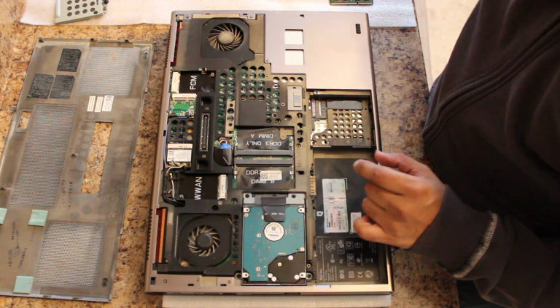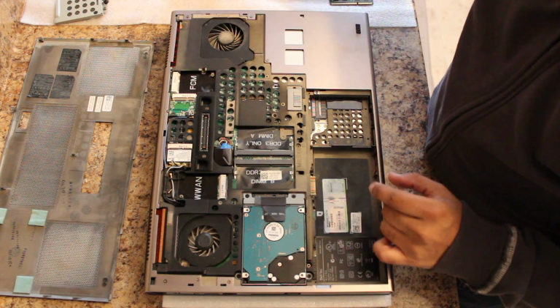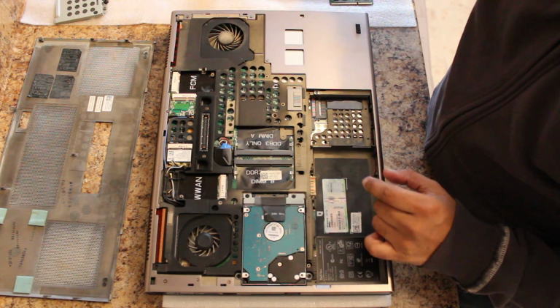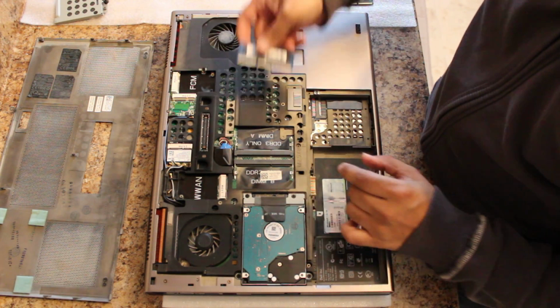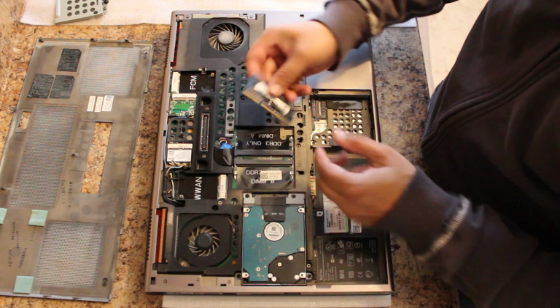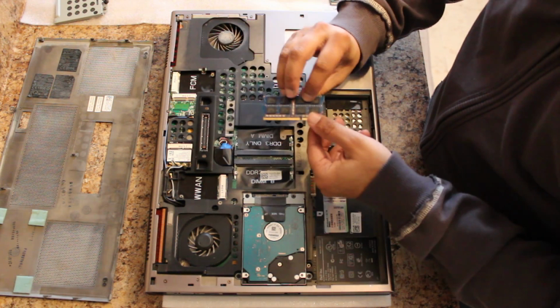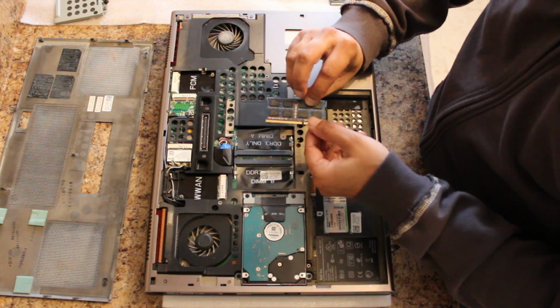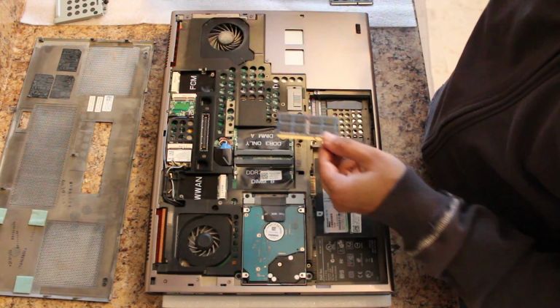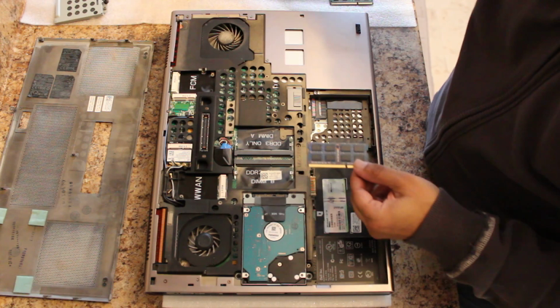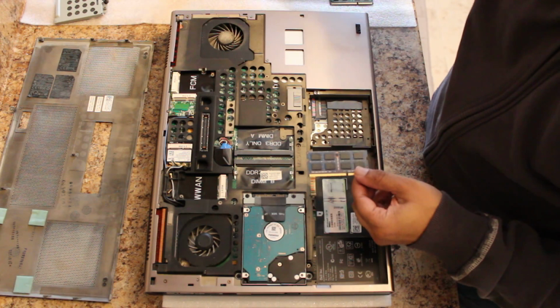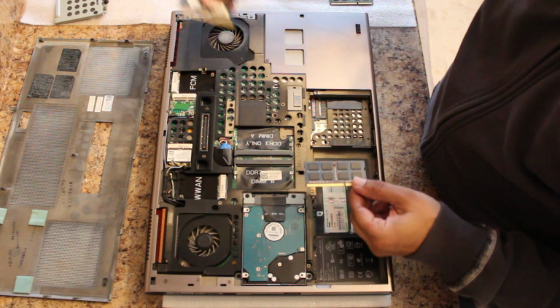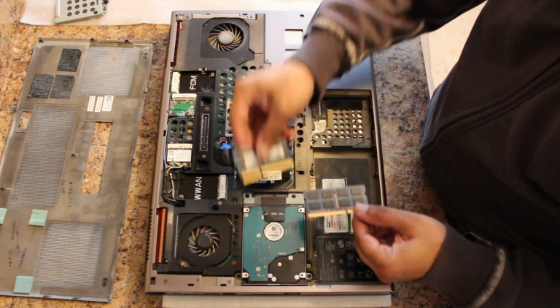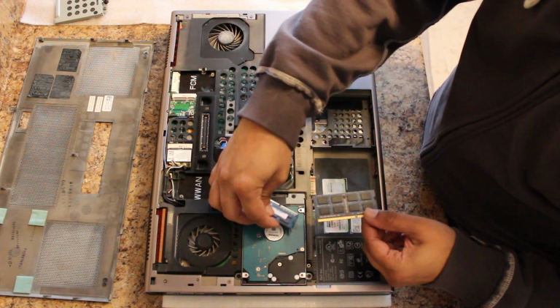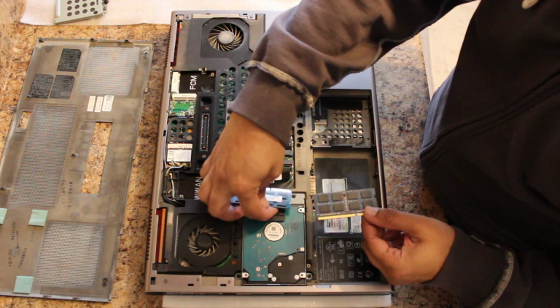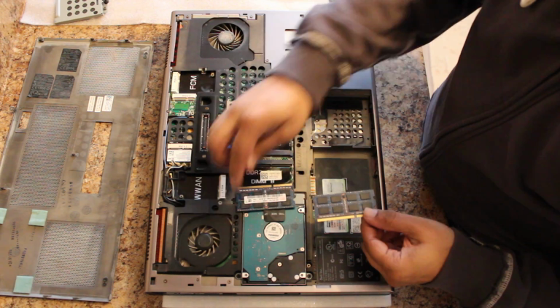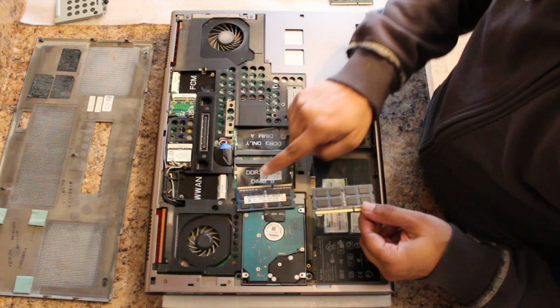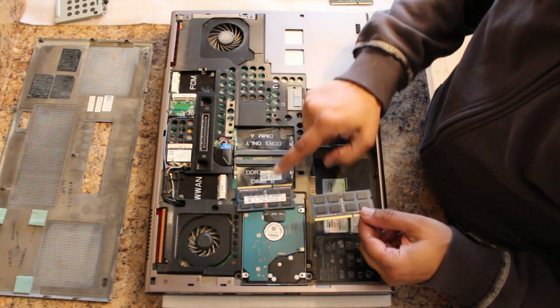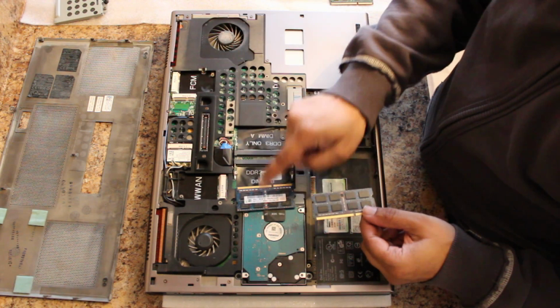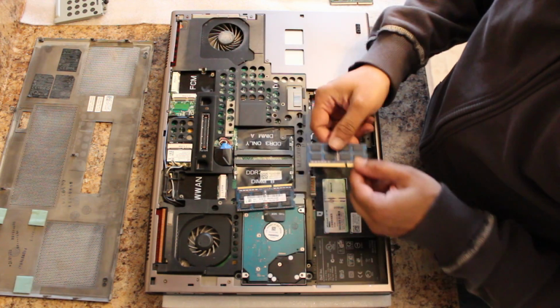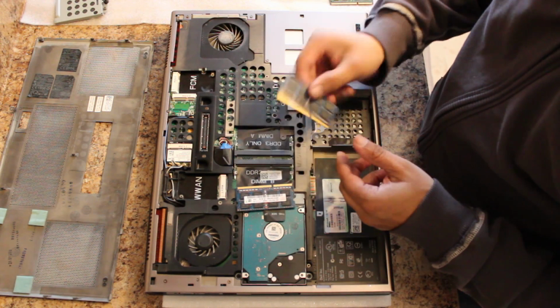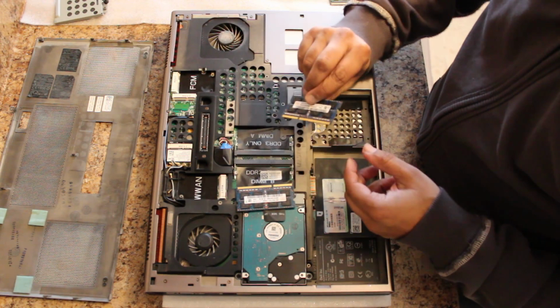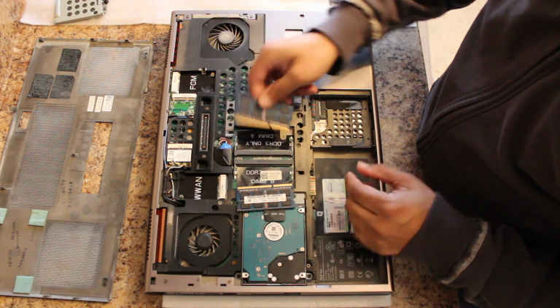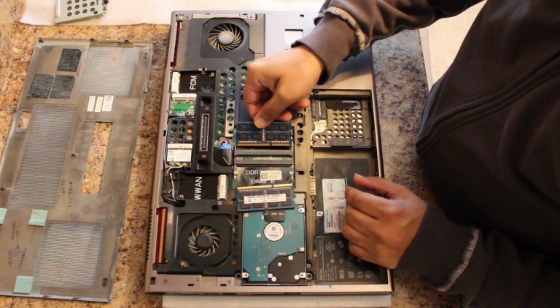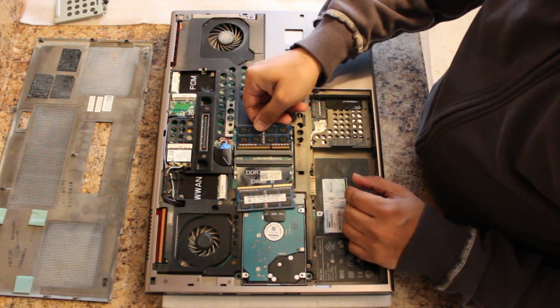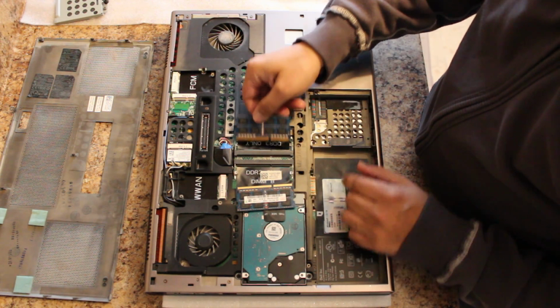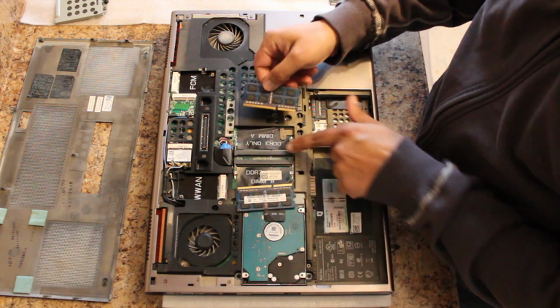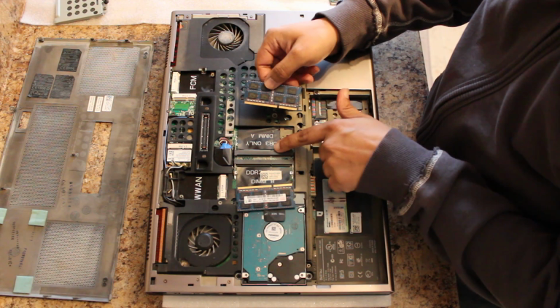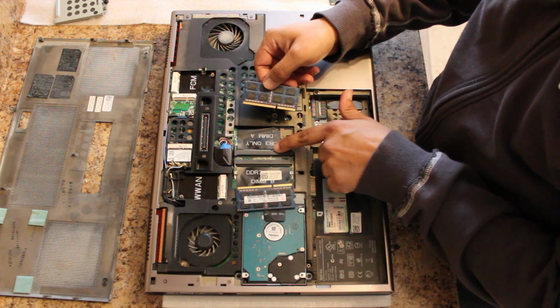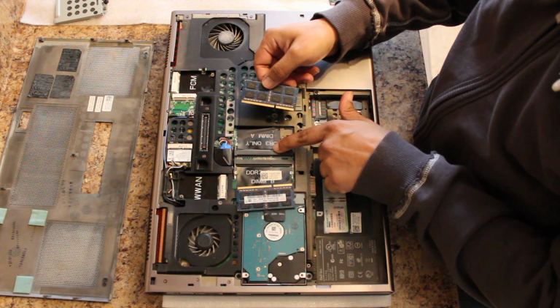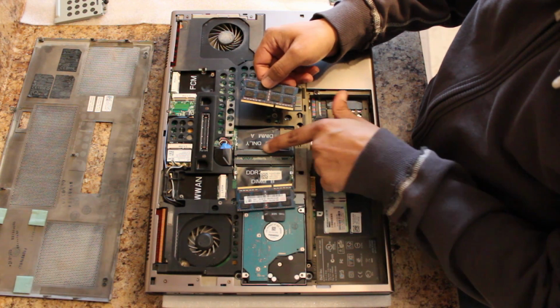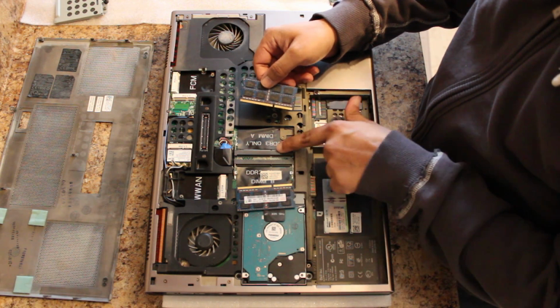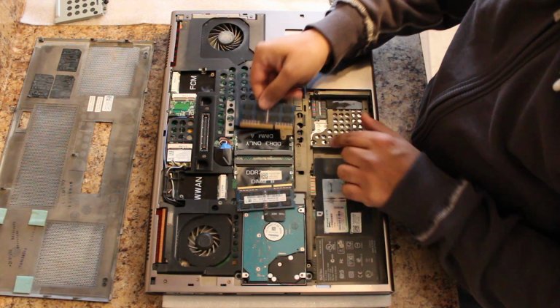From there, we're going to install our memory. The memory on this side, label is up. Memory on this side, label is down. You're matching up the pin sets over here.